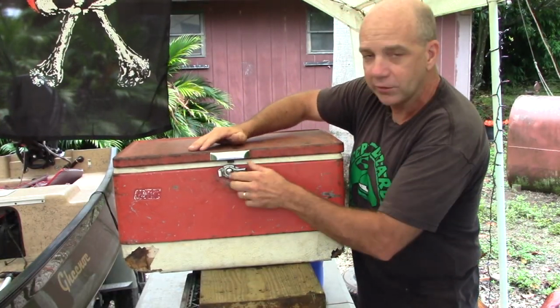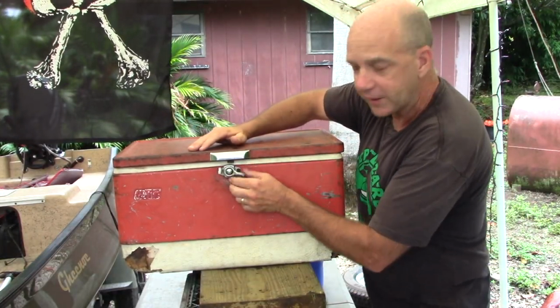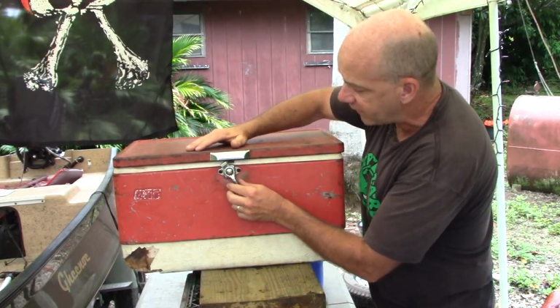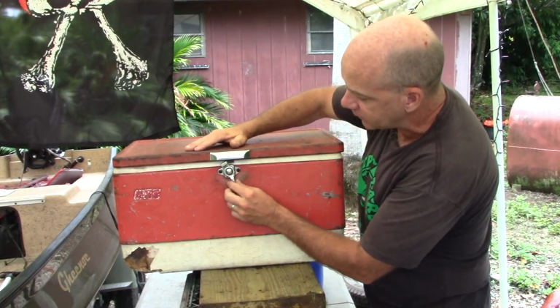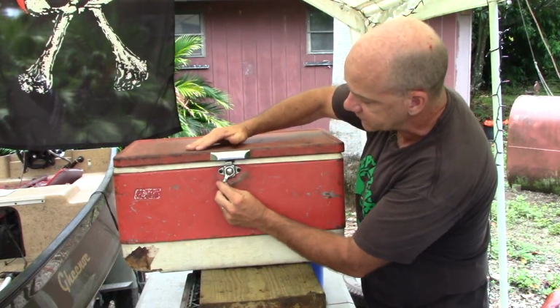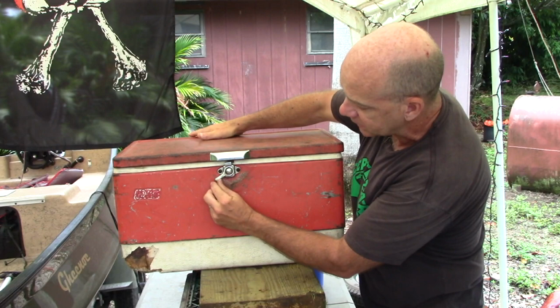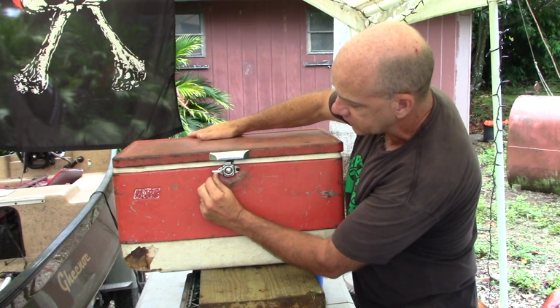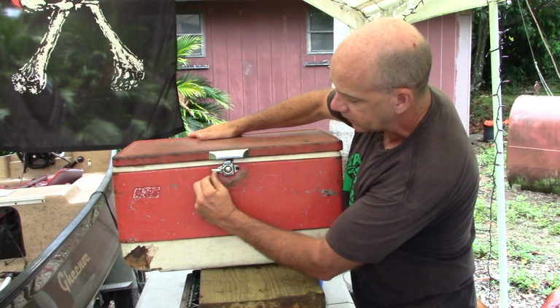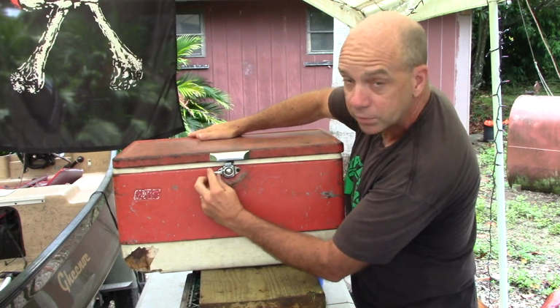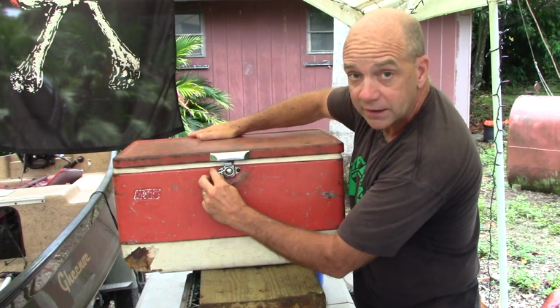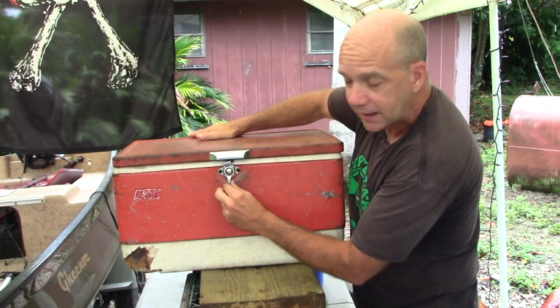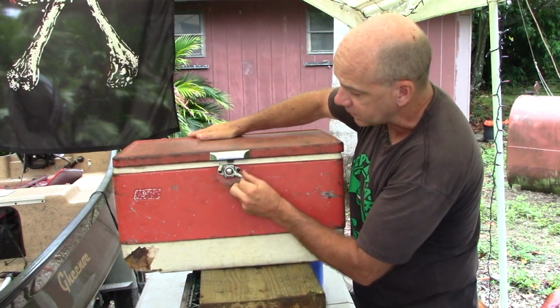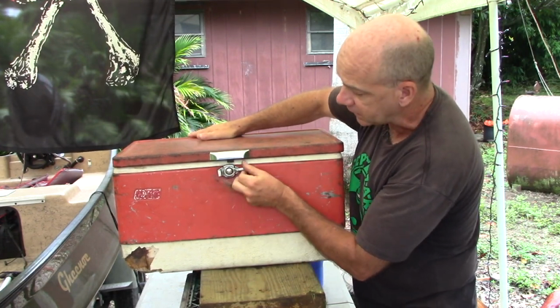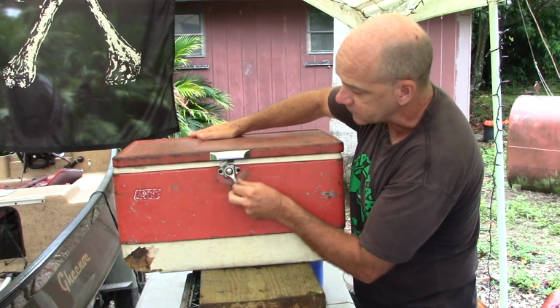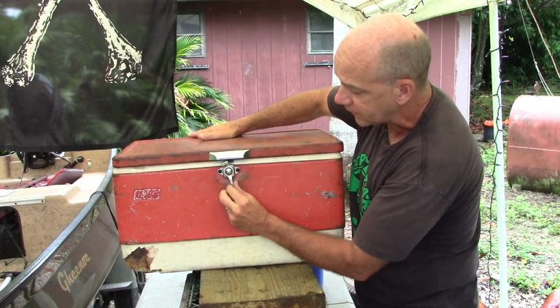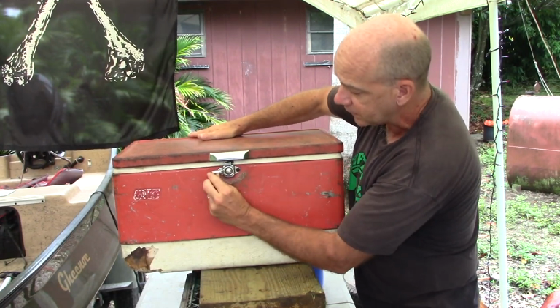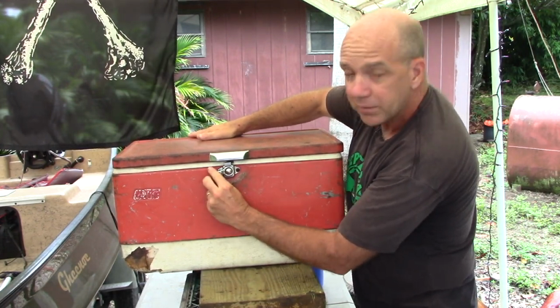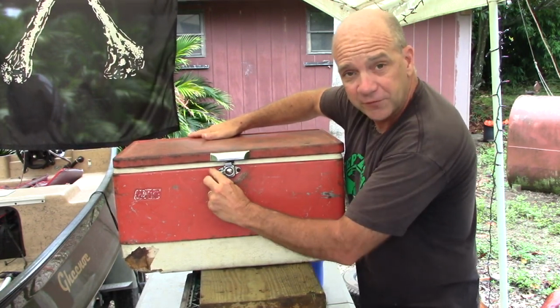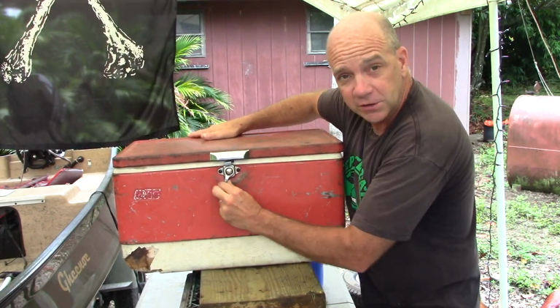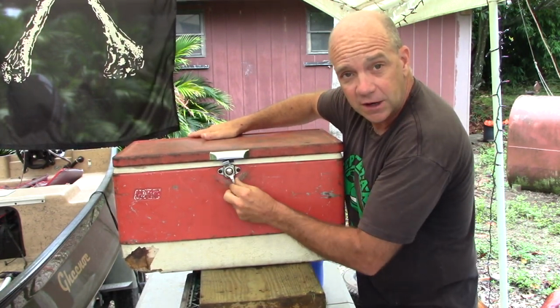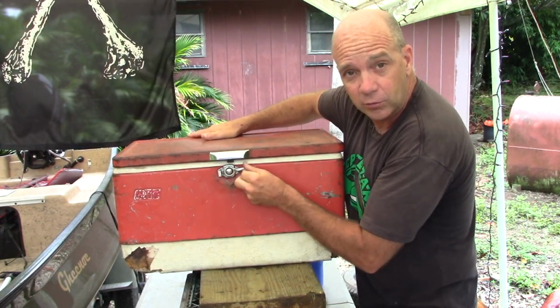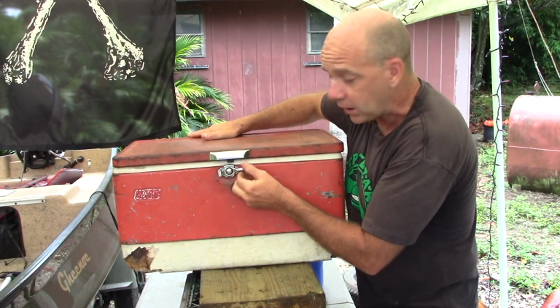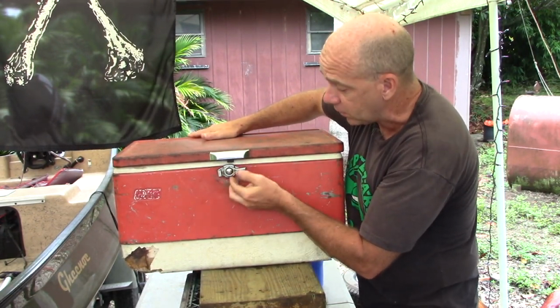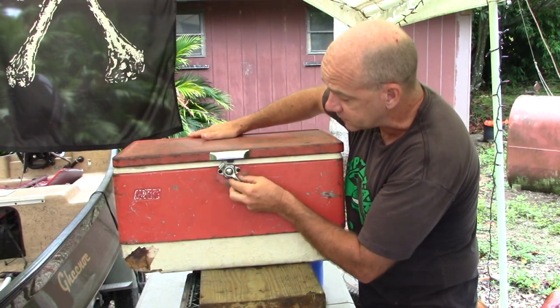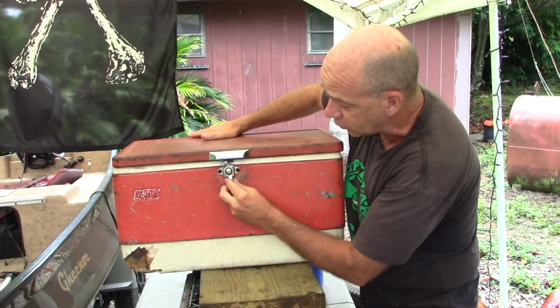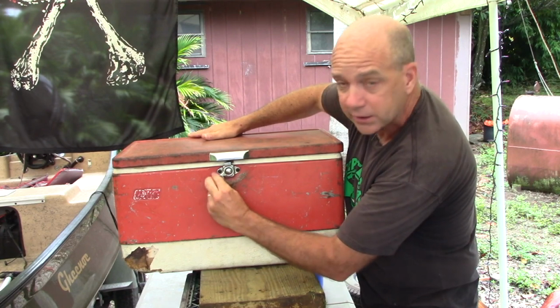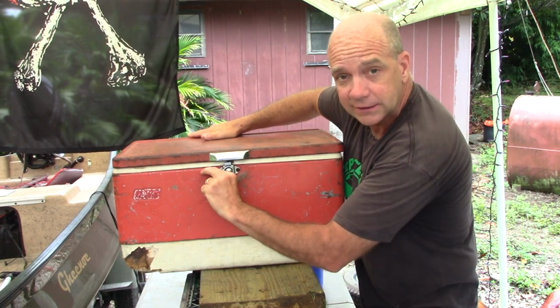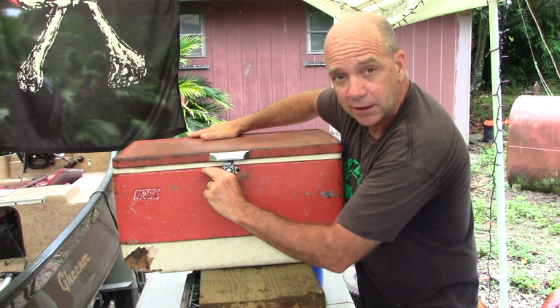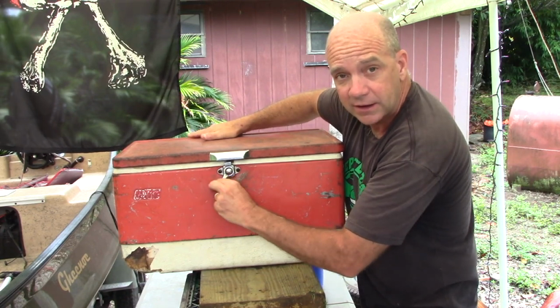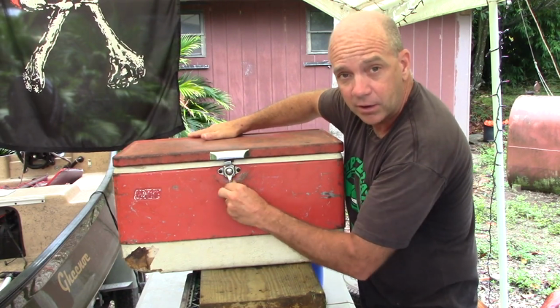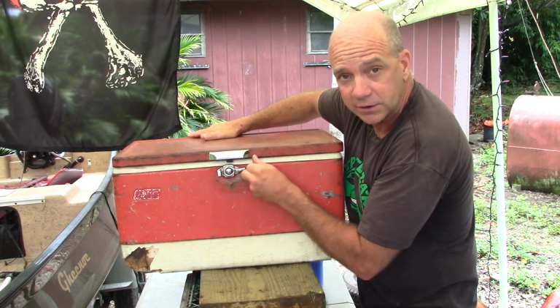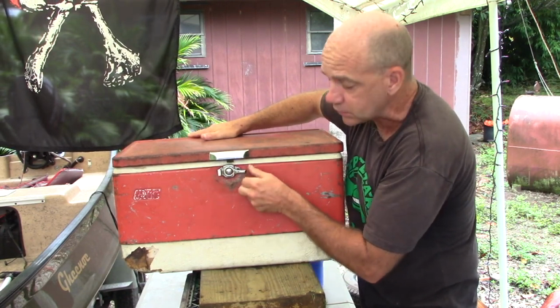I've never had to make any kind of modifications or repairs to this cooler. The only thing I've had to do is occasionally go in and lubricate the latching mechanism. But 50 years down the road, it's still working like the day my dad bought it in the store.